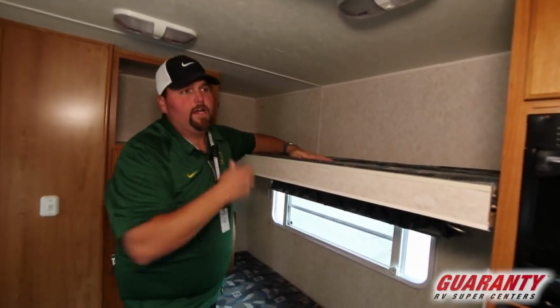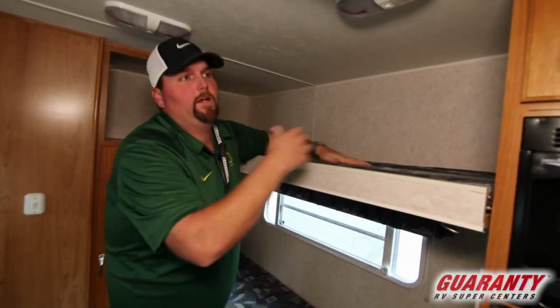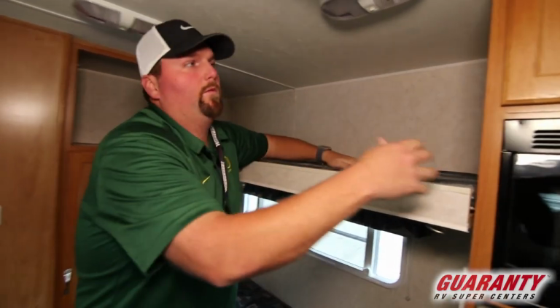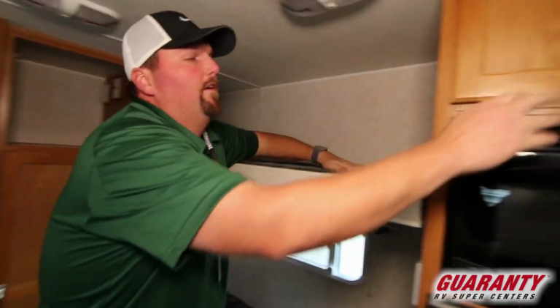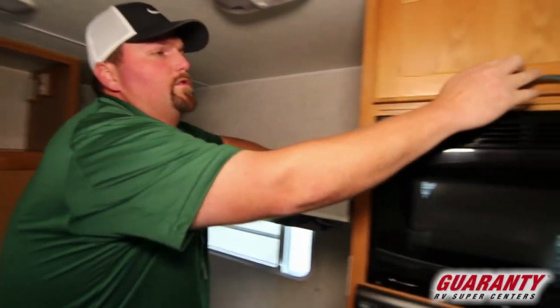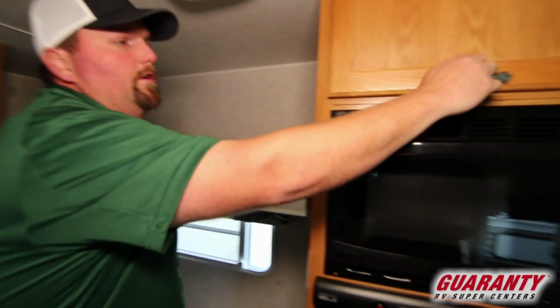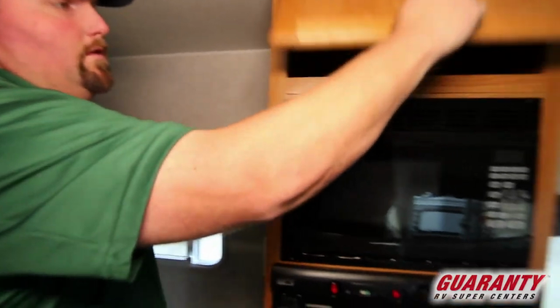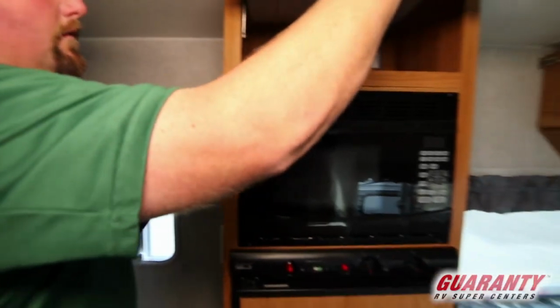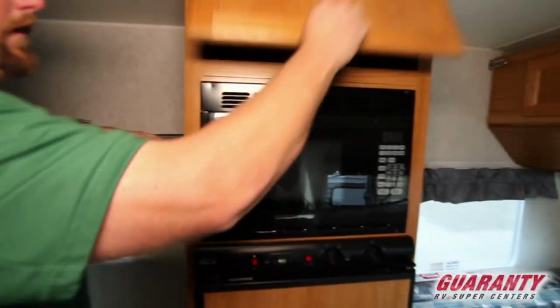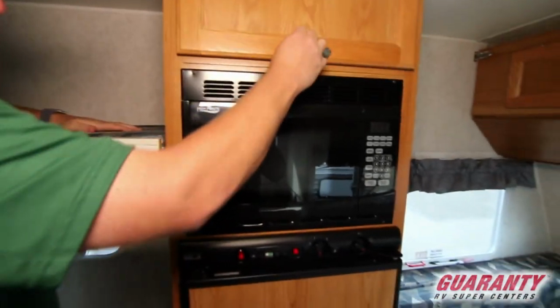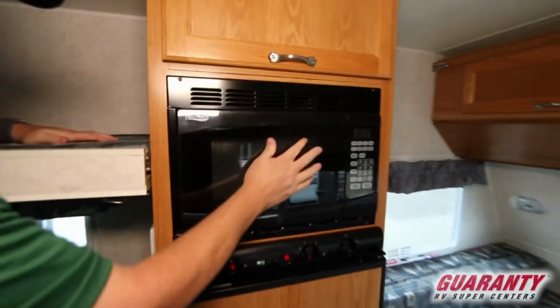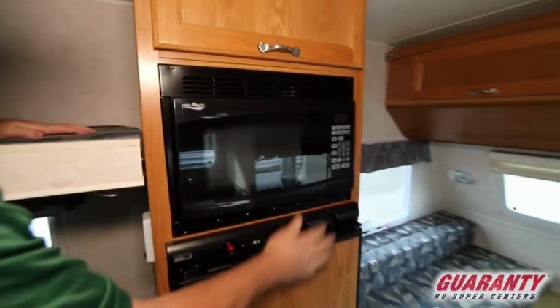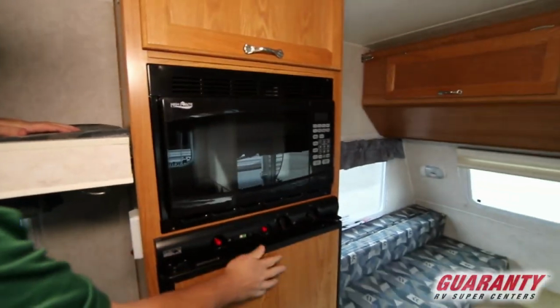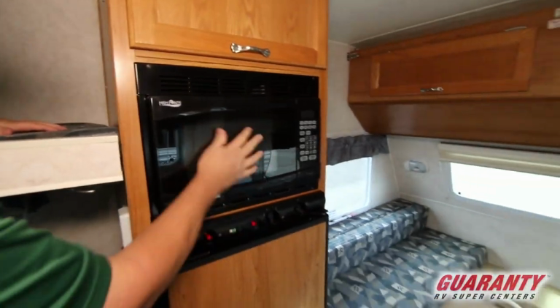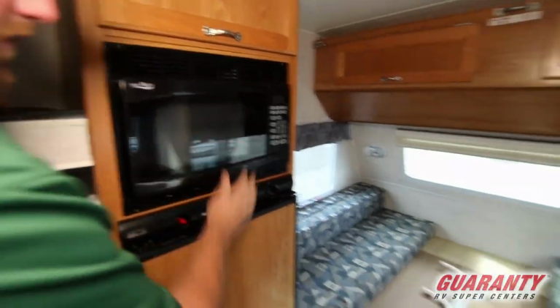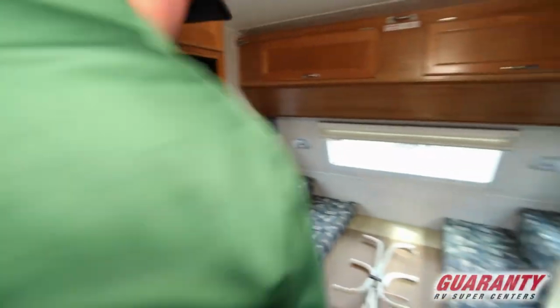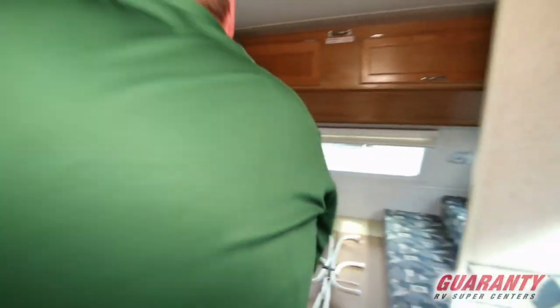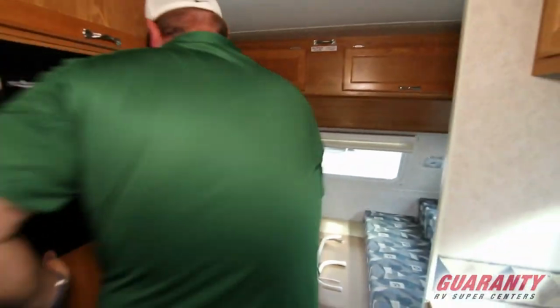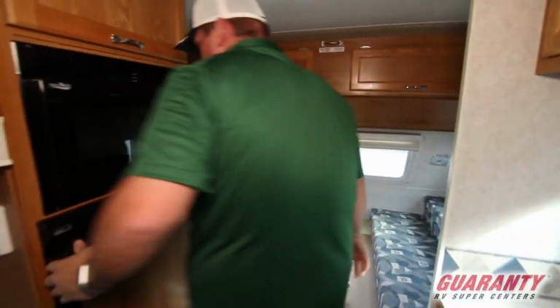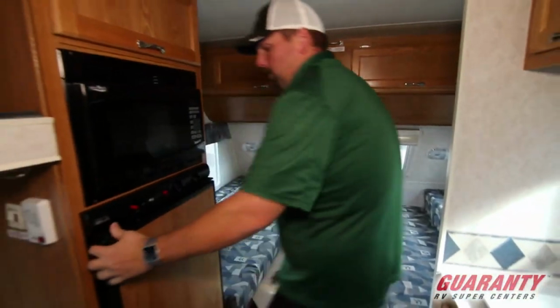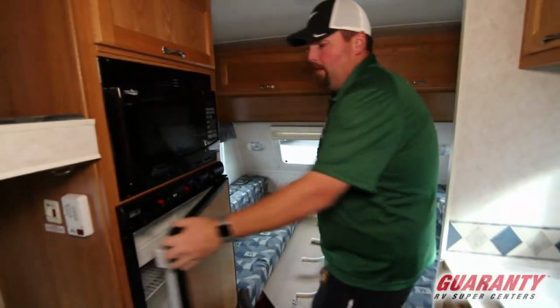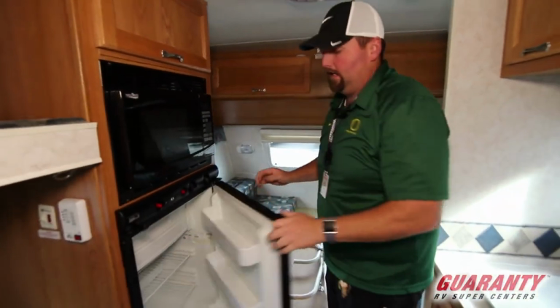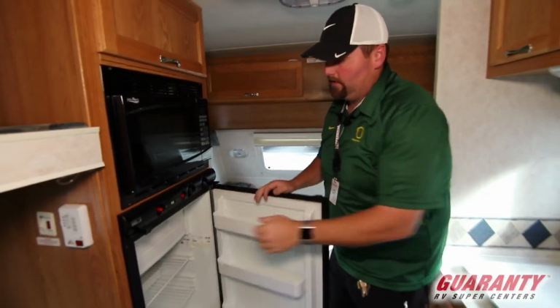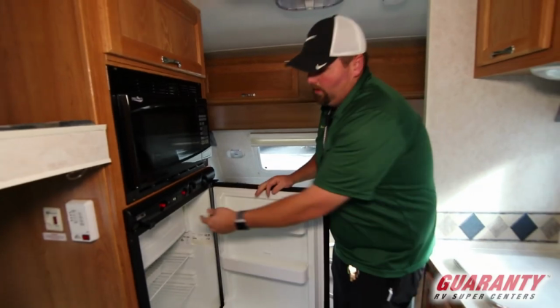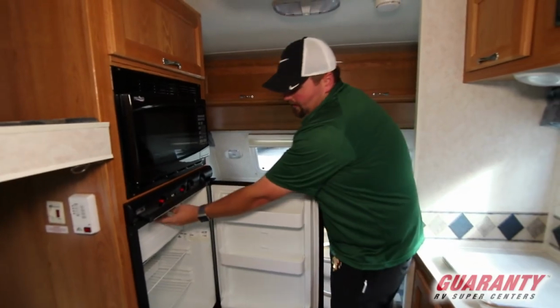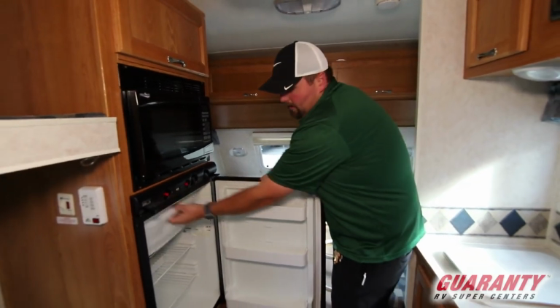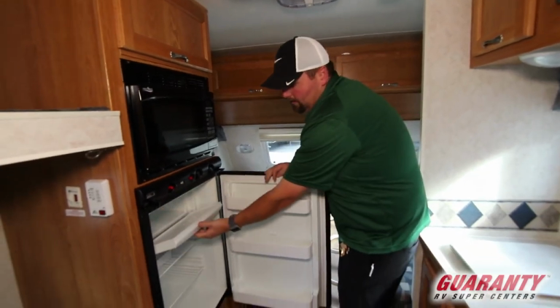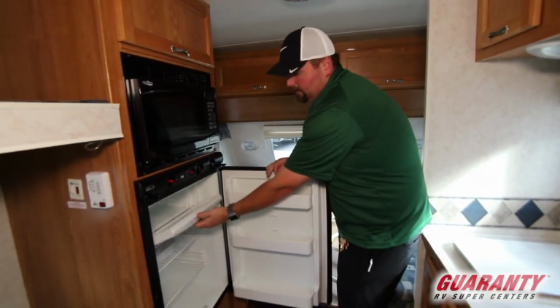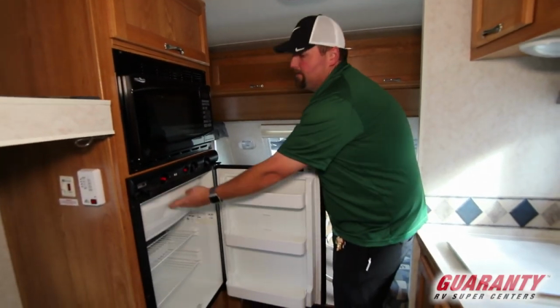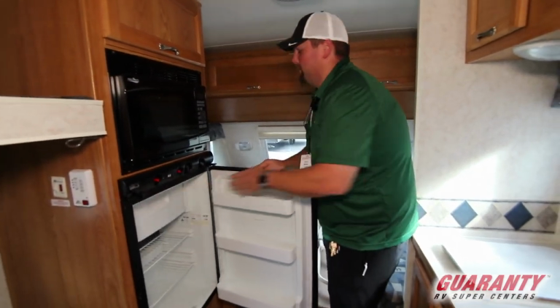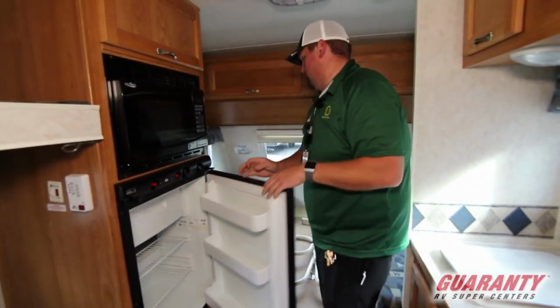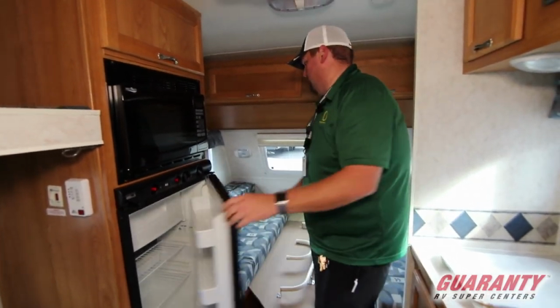As you make your way around, there's more storage, a microwave, and a fridge. This fridge also has a little icebox in it — it is a Norcold fridge with a decent little icebox and ice chest in there.